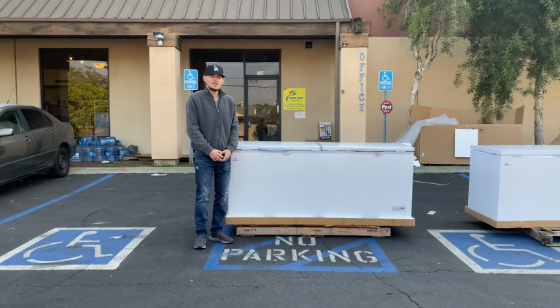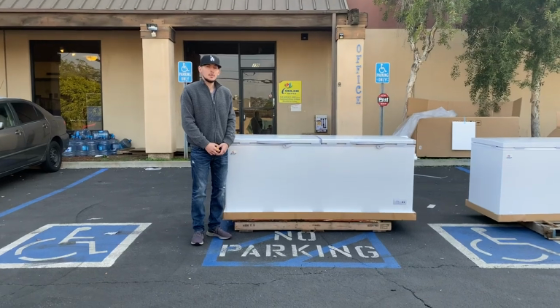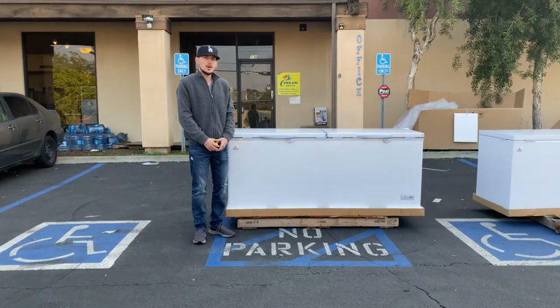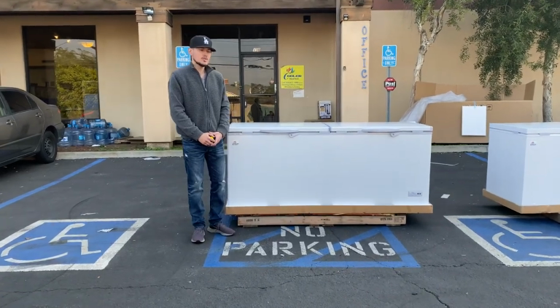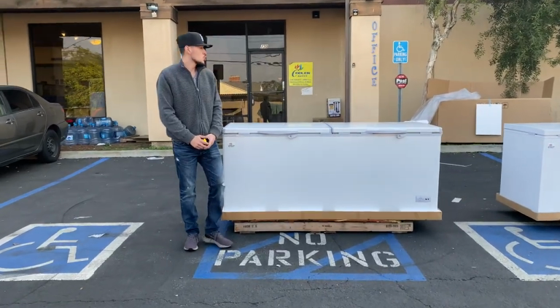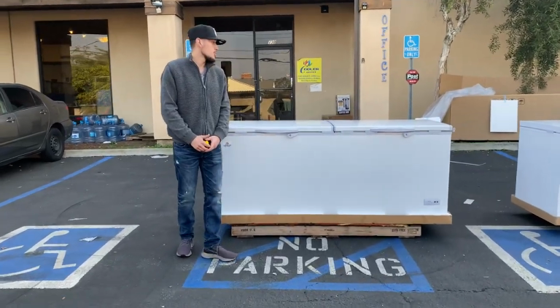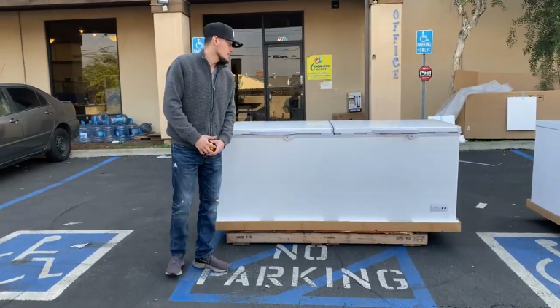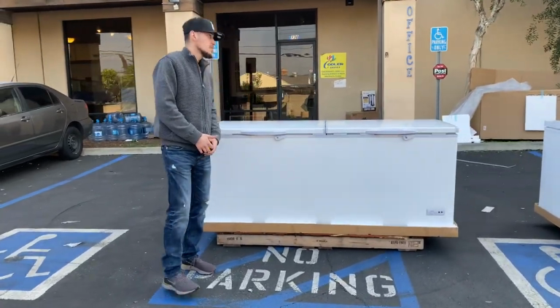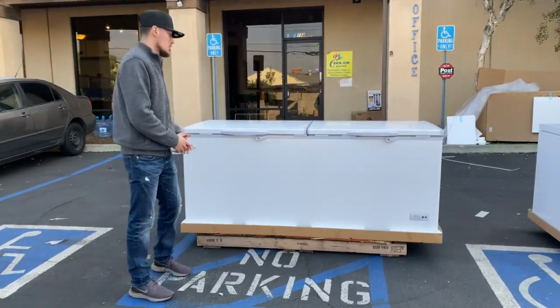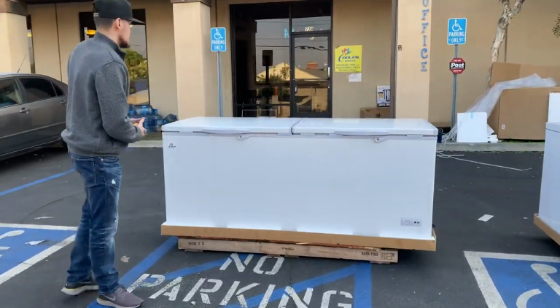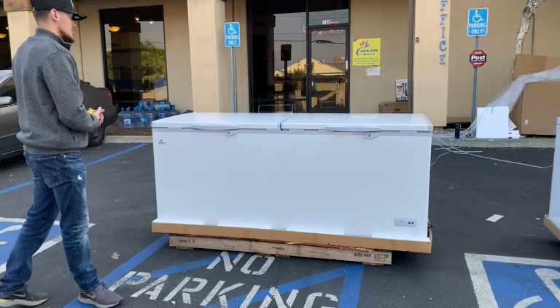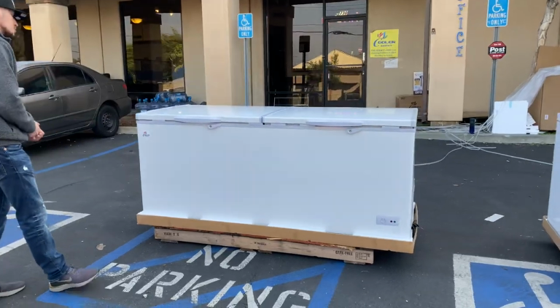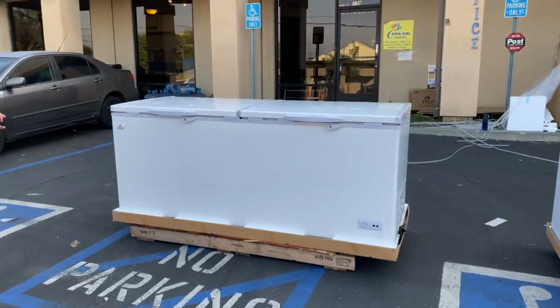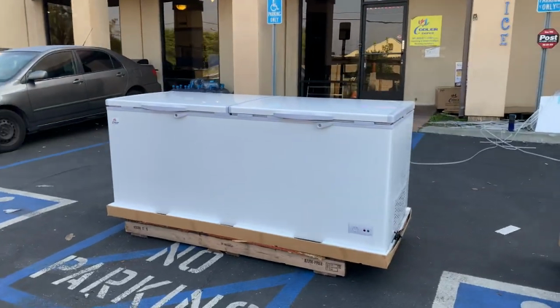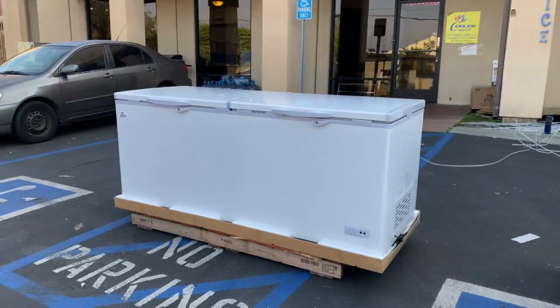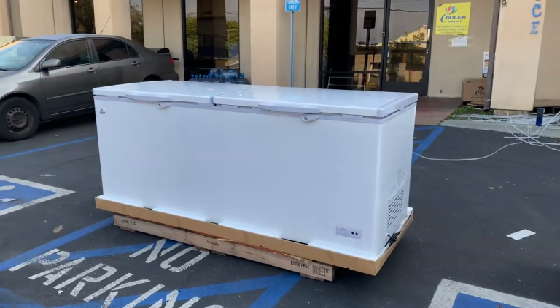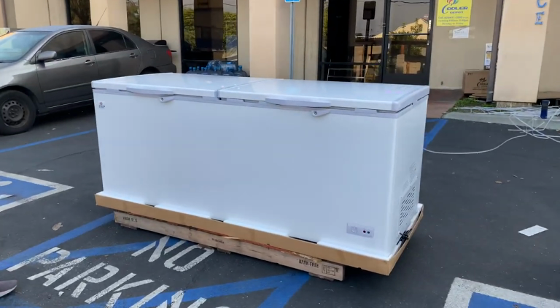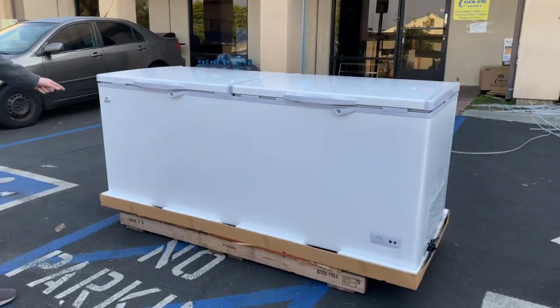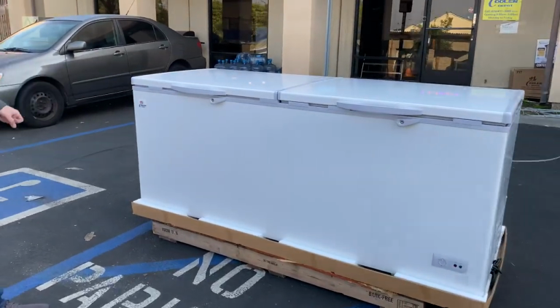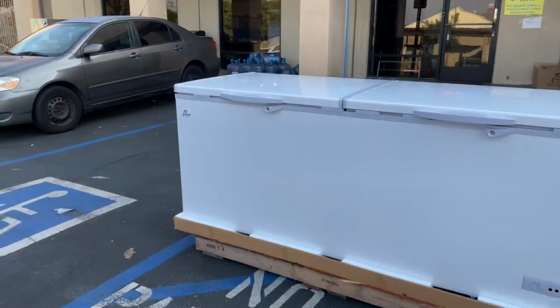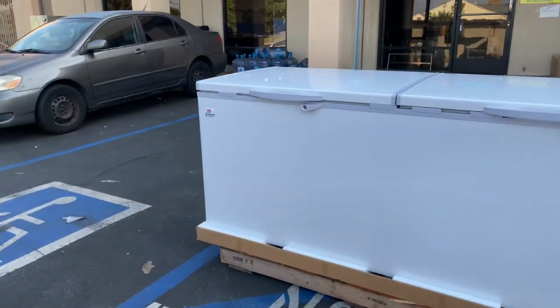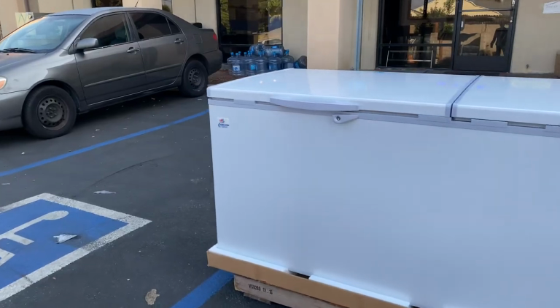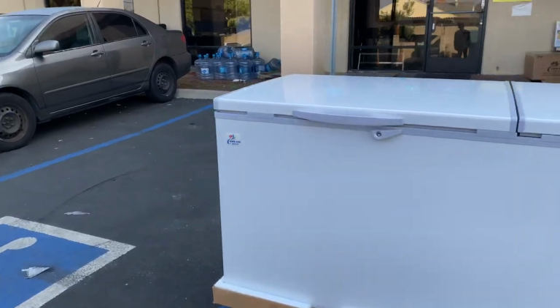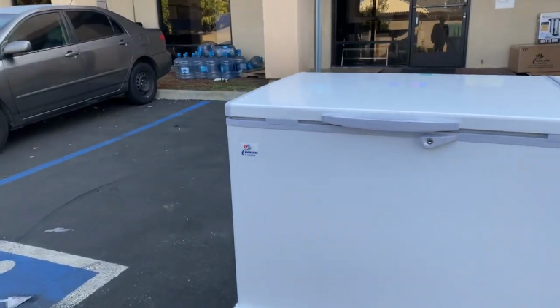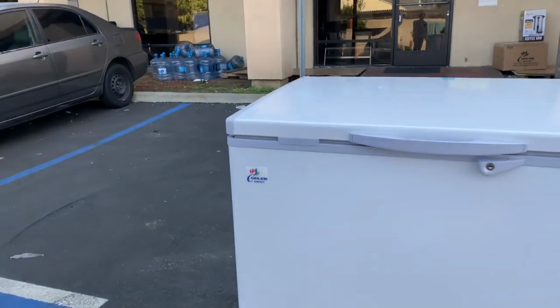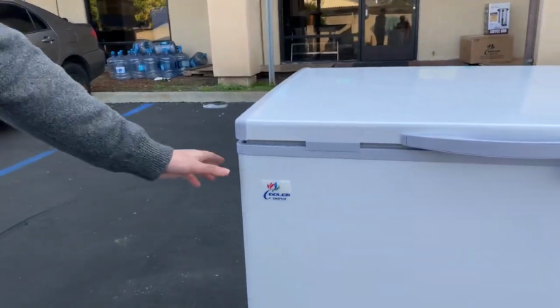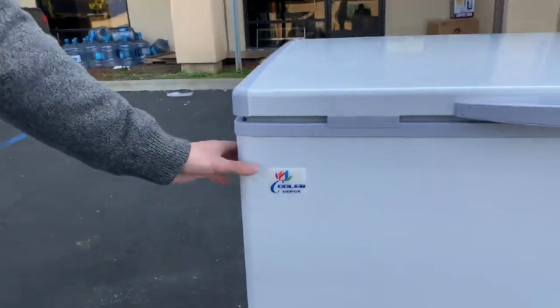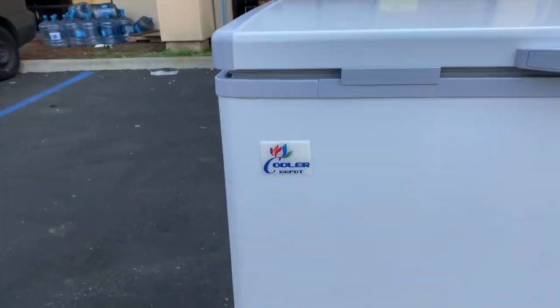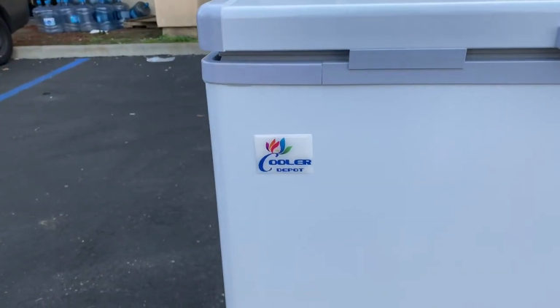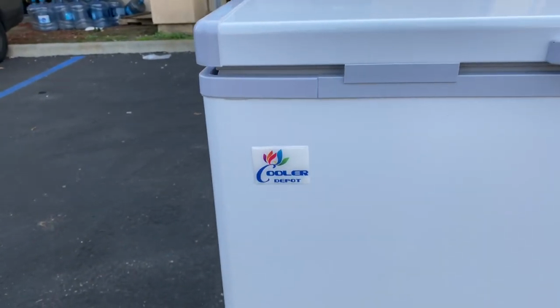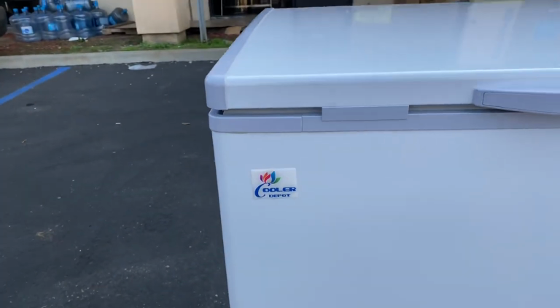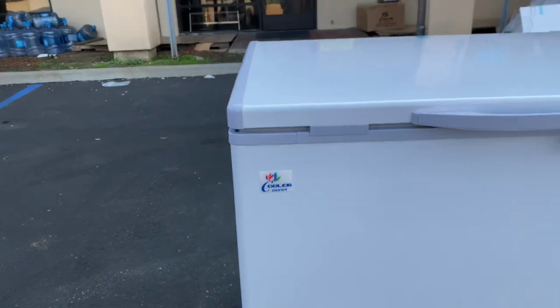Hello everybody, today we're going to demonstrate one of our brand new units. You're looking at a 77-inch chest freezer under our own company brand called Cooler Depot. As you can see in the front top left corner, we have a sticker with the logo of this unit.